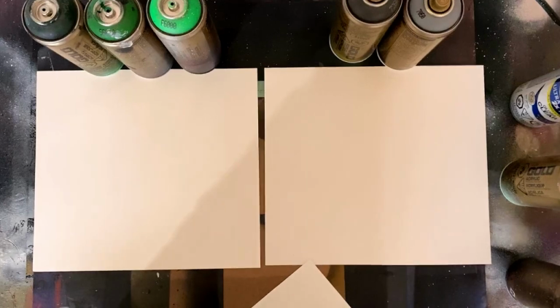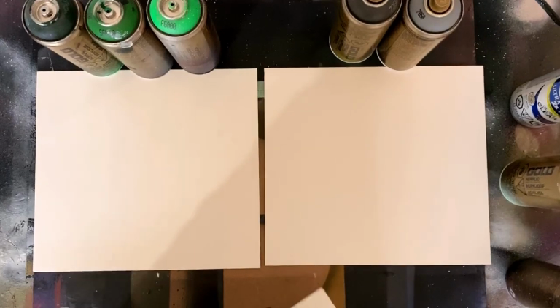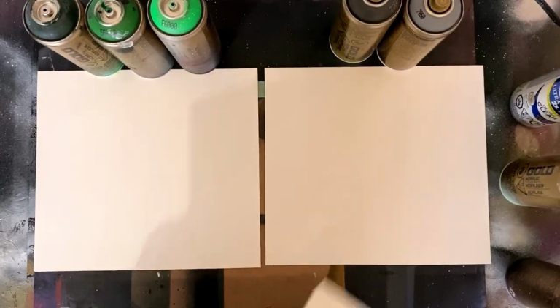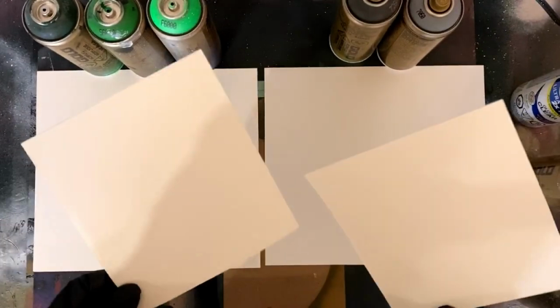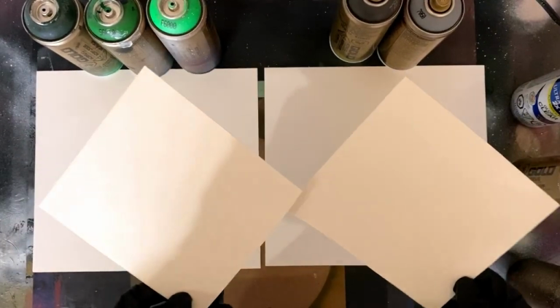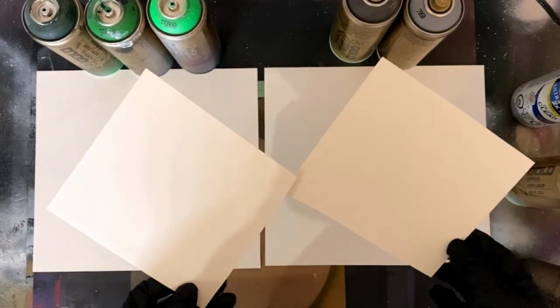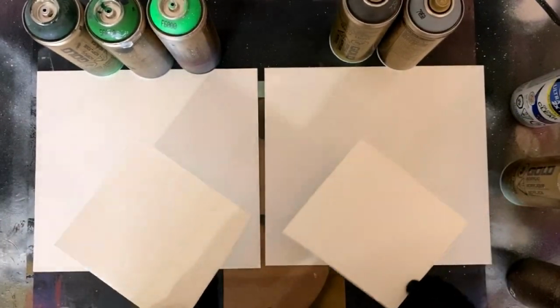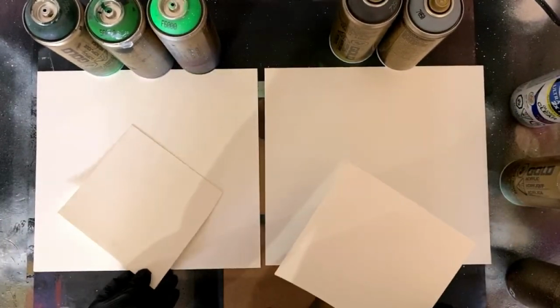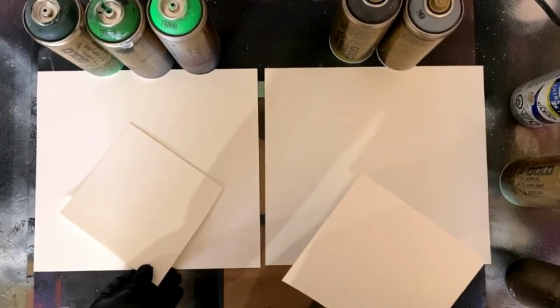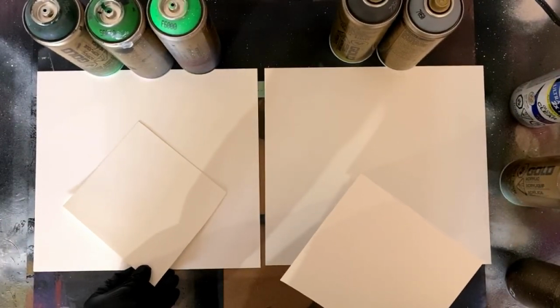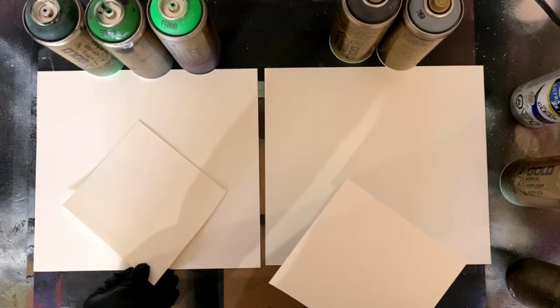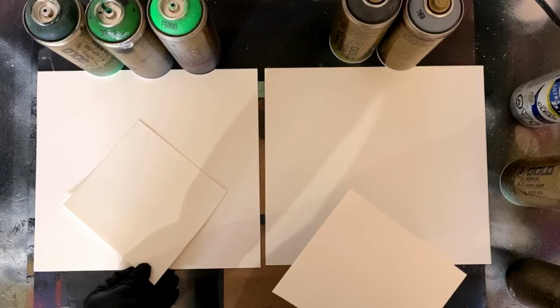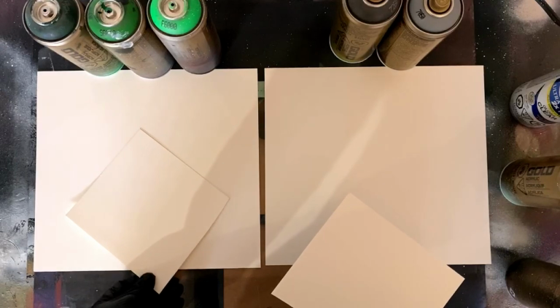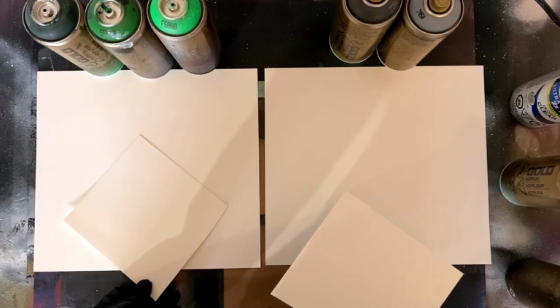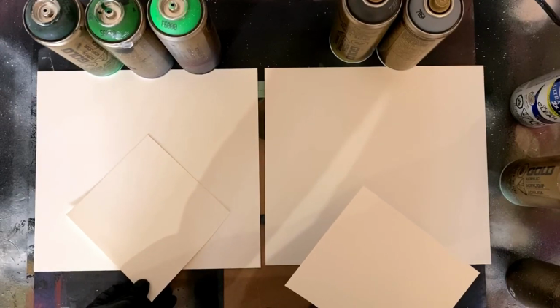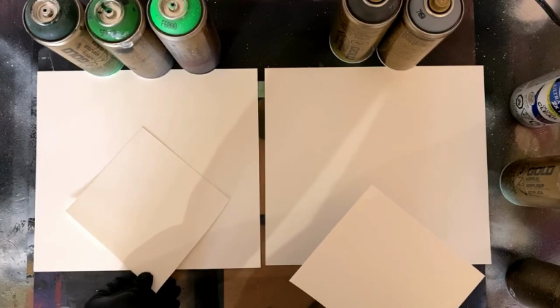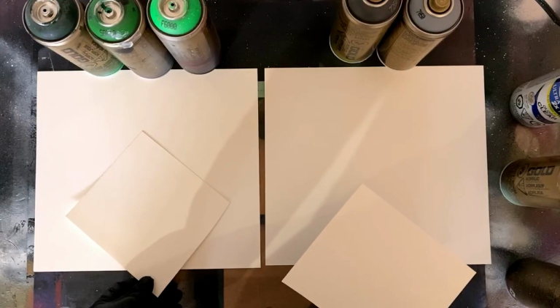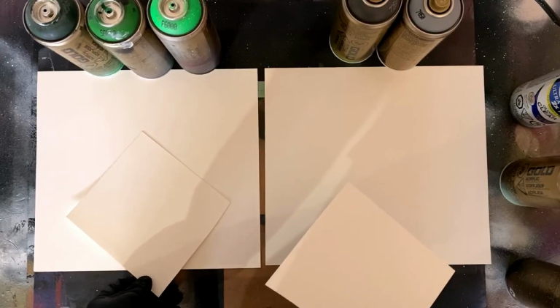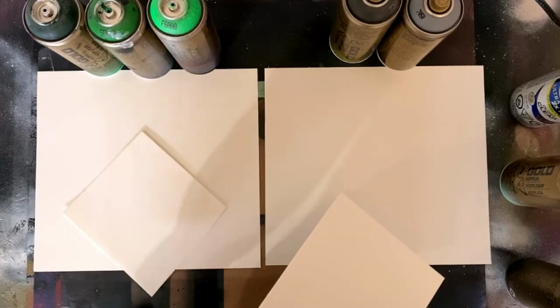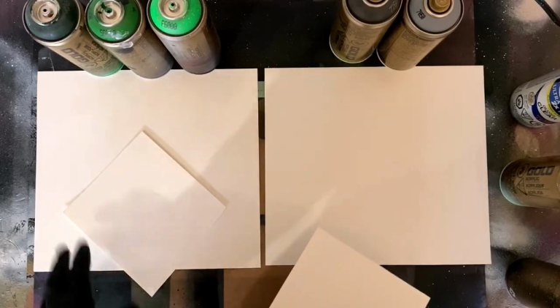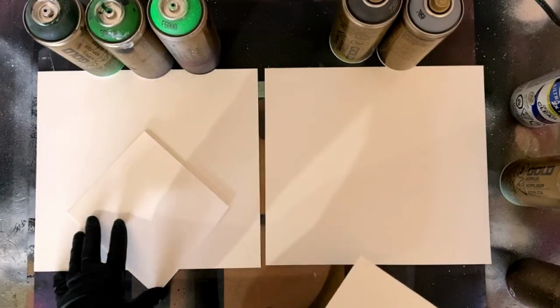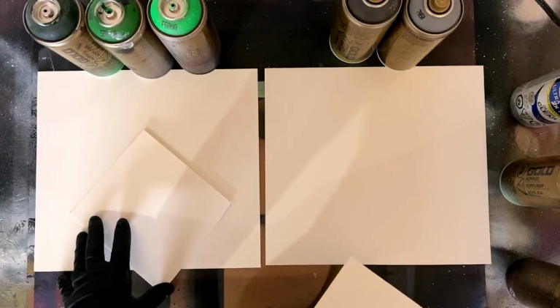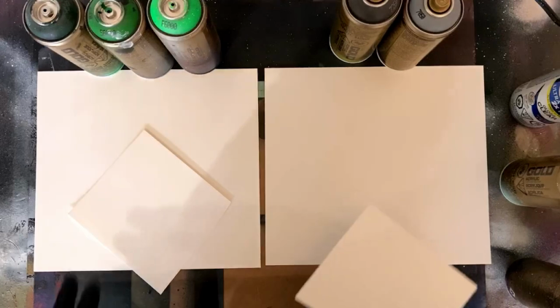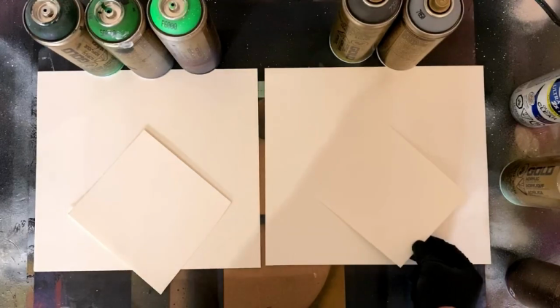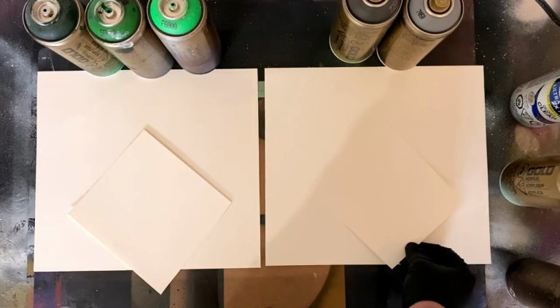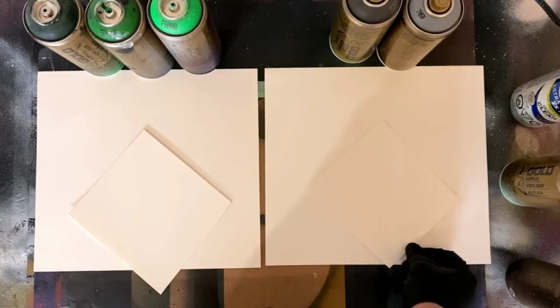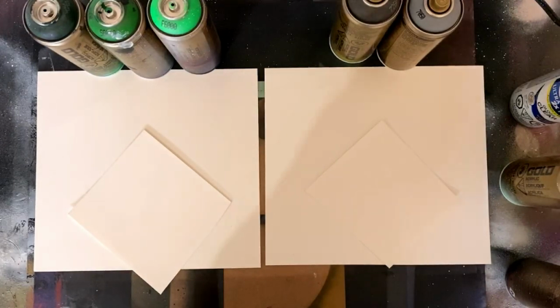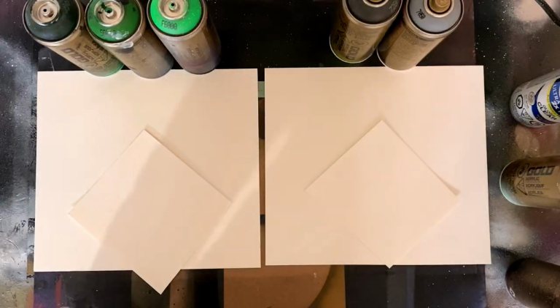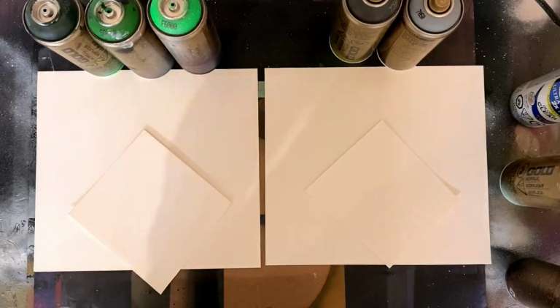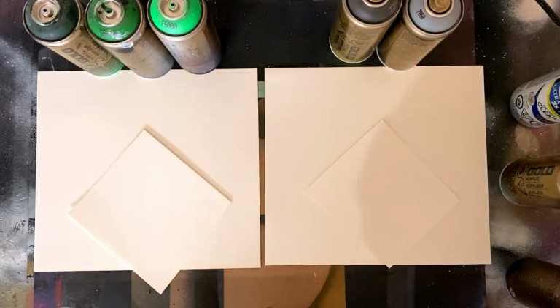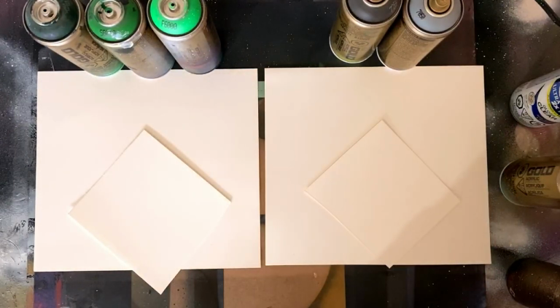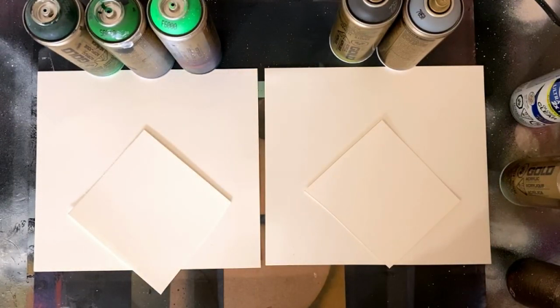Today we're going to learn how to make pyramids with spray paint. I'm going to do one side with a colored image and one side on a gray scale, using gray, black, and white on the right side and some different colors on the left.